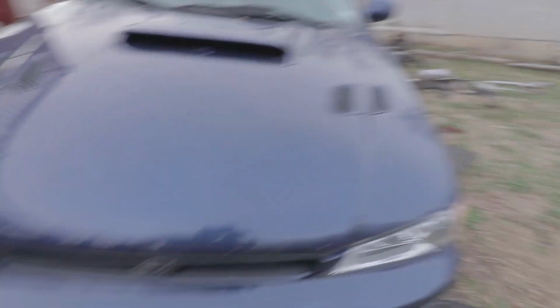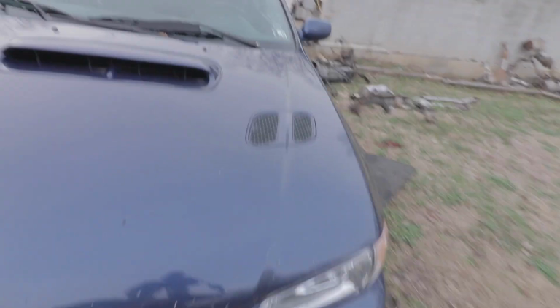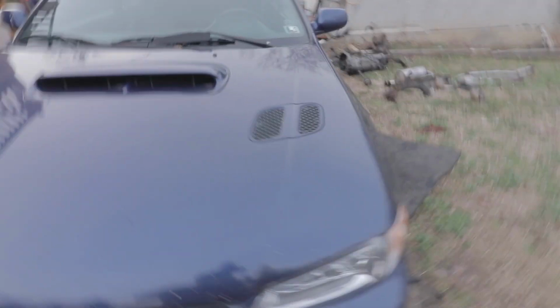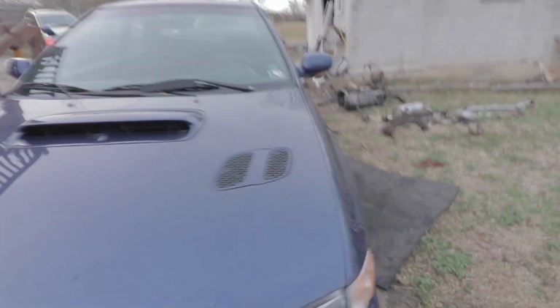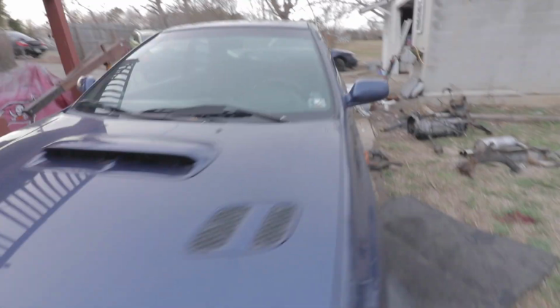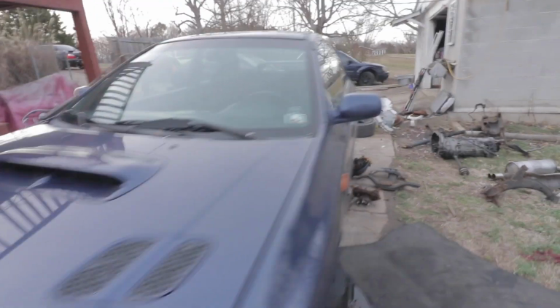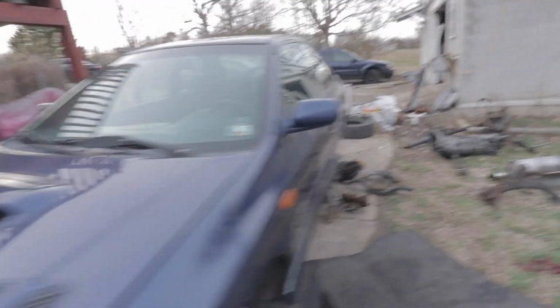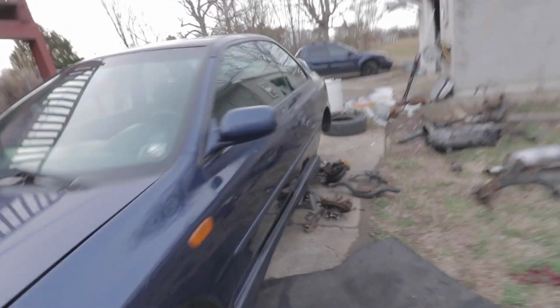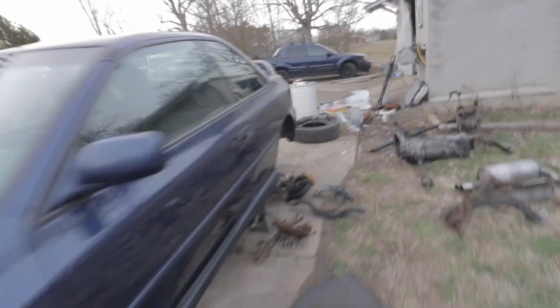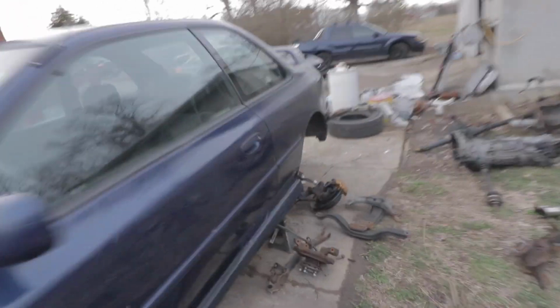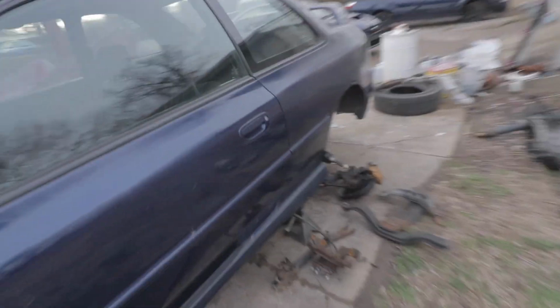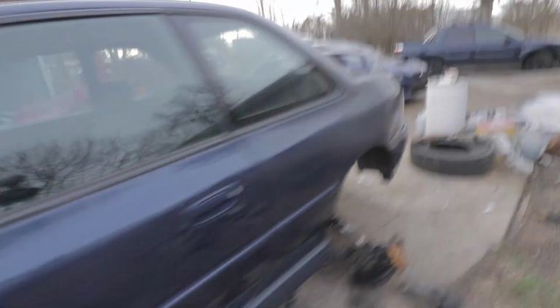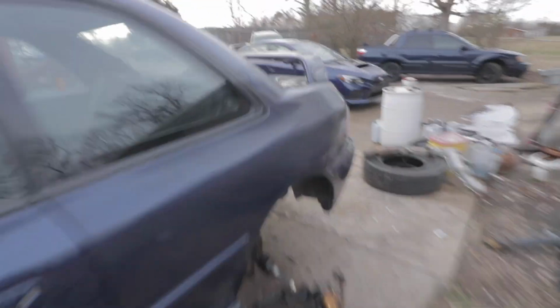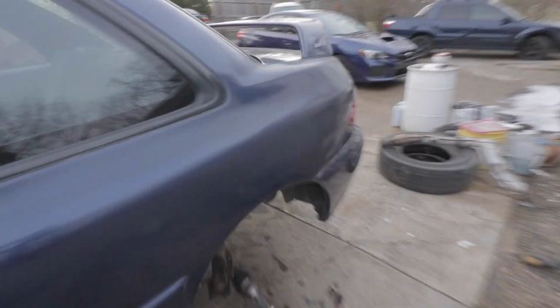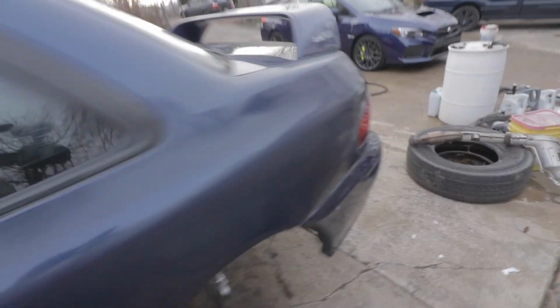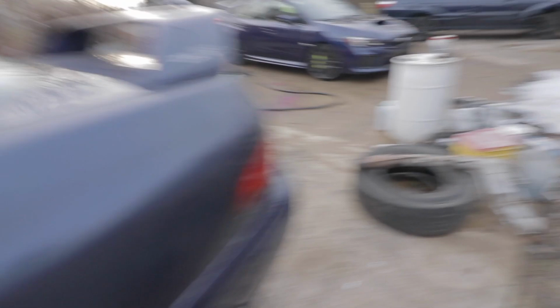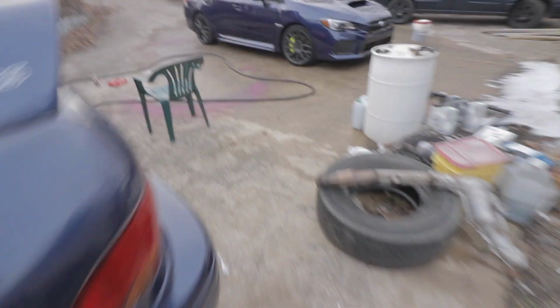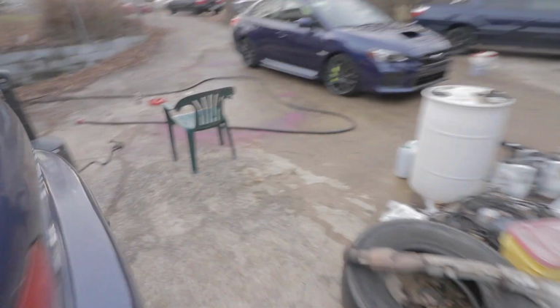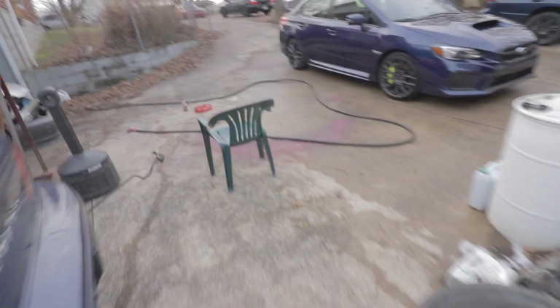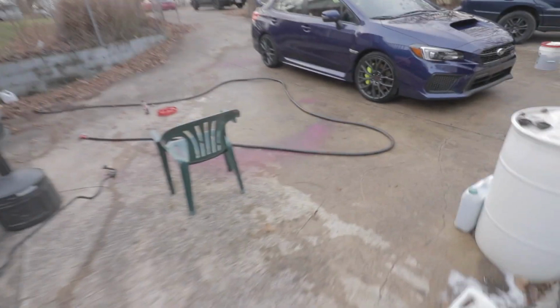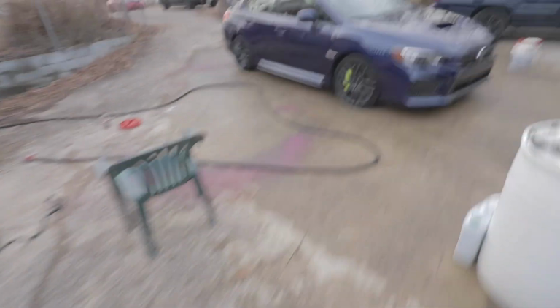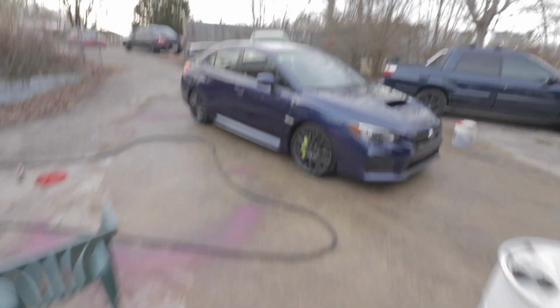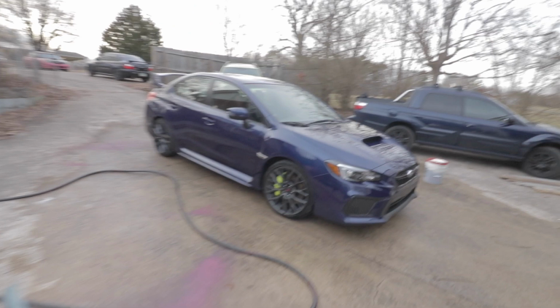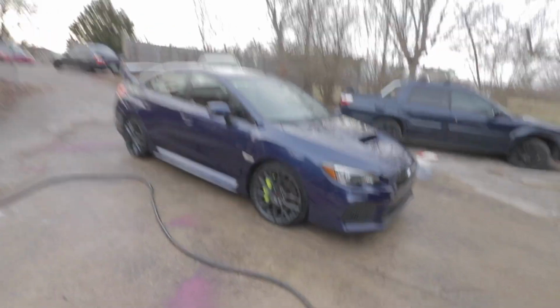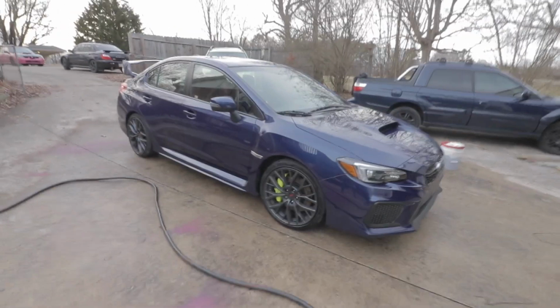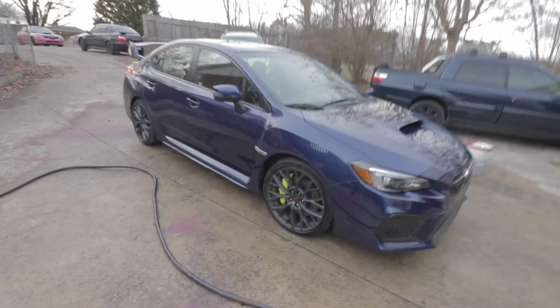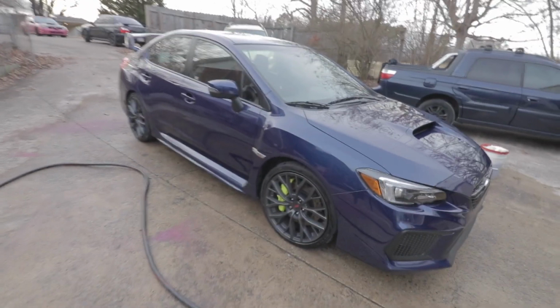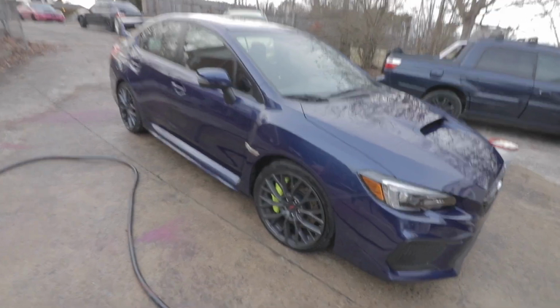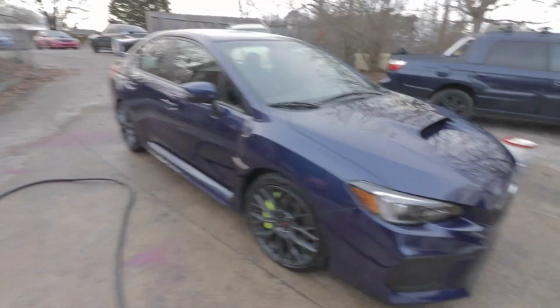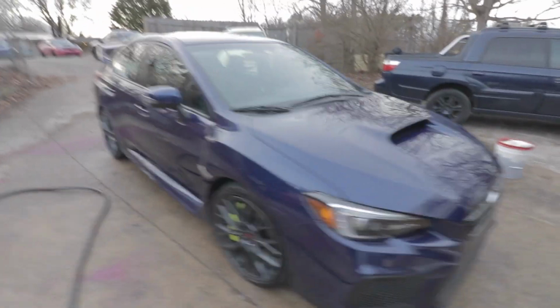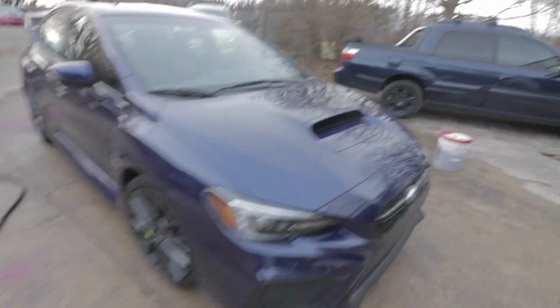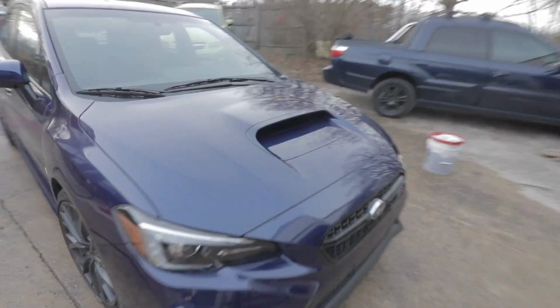I've also been working on an '05 STI that I had to put plugs in and change out the coolant. There it is, all shined up.